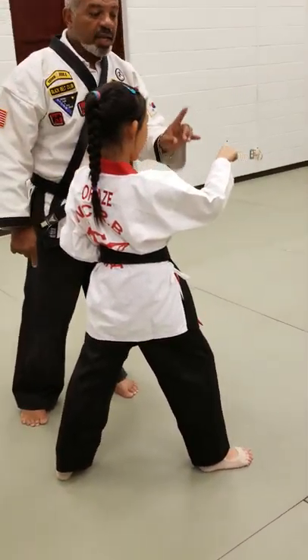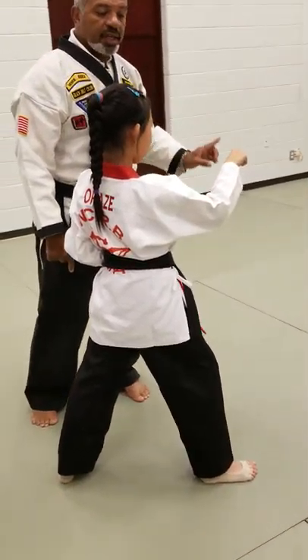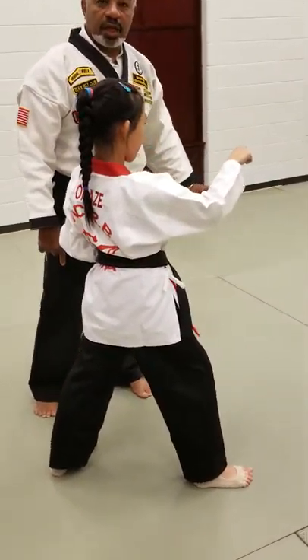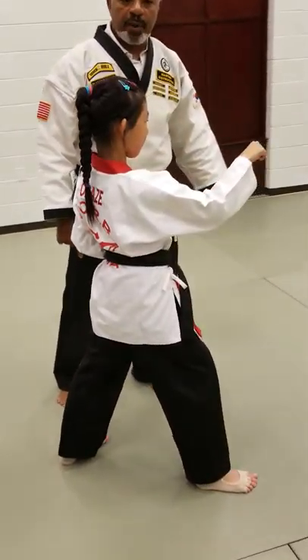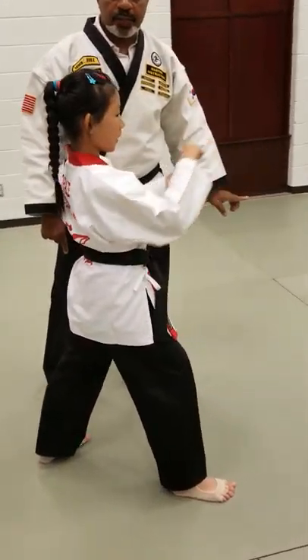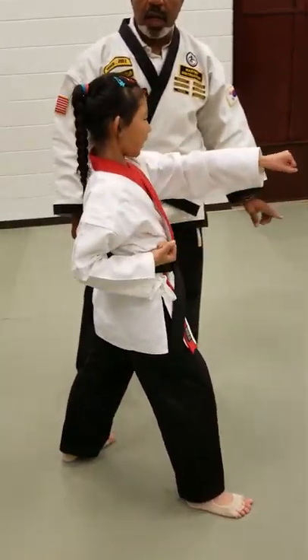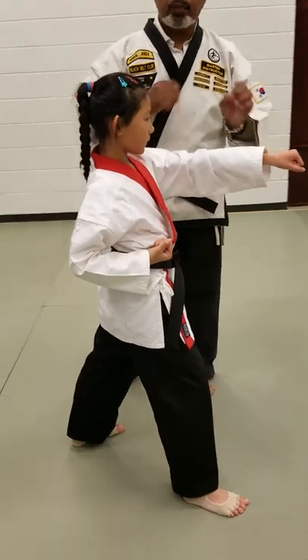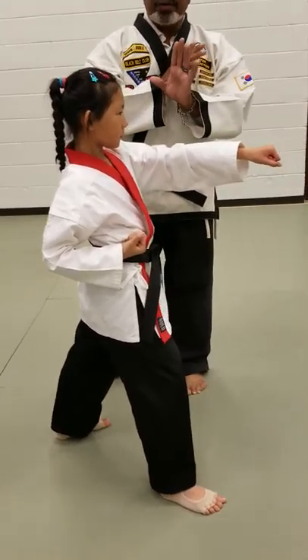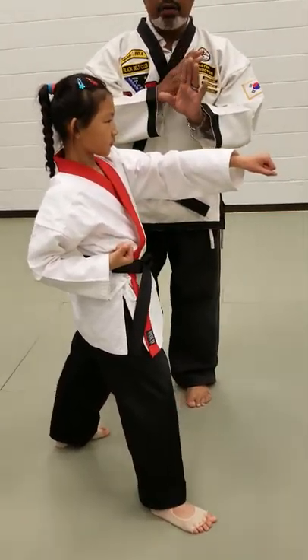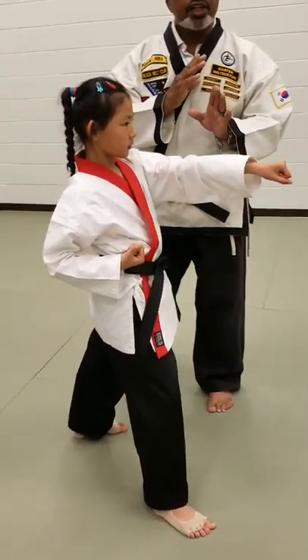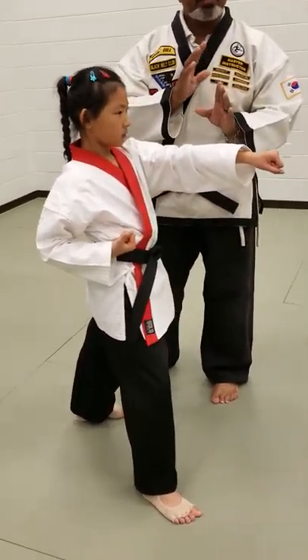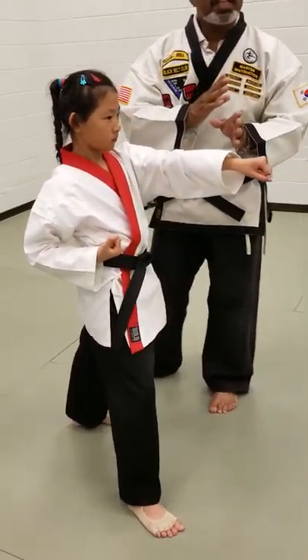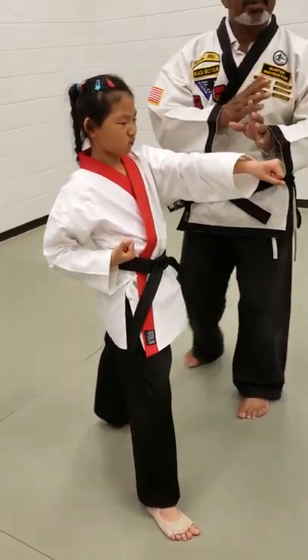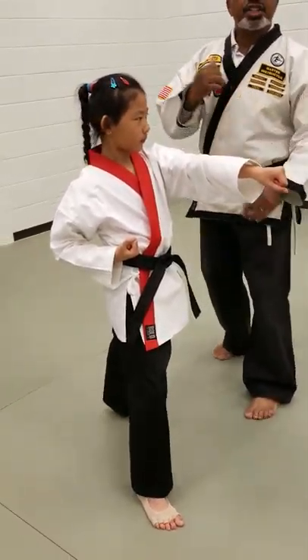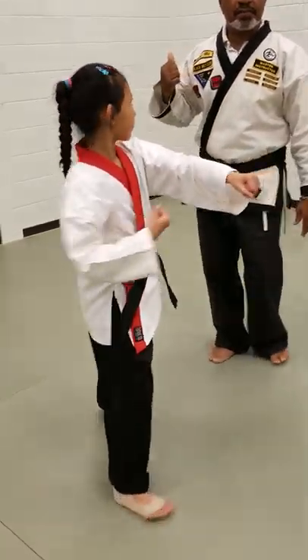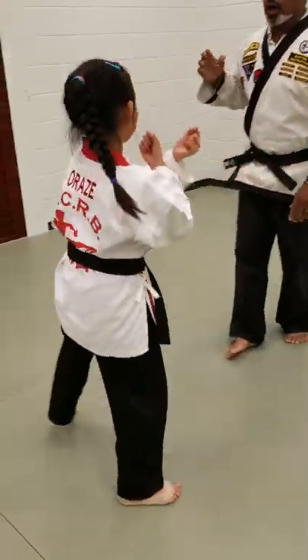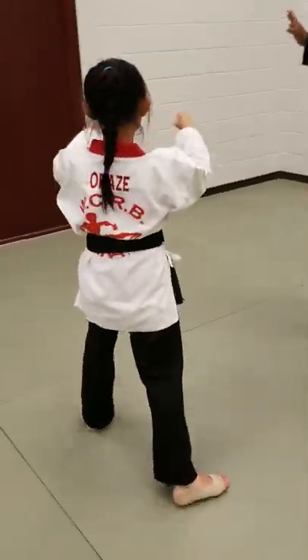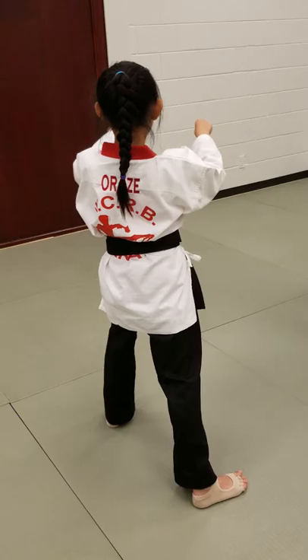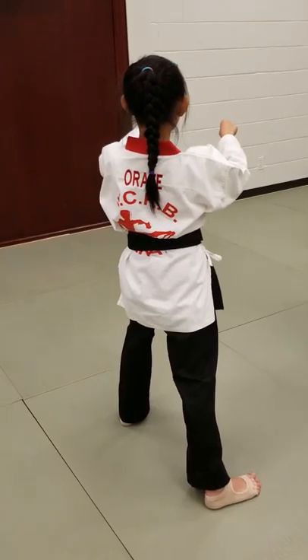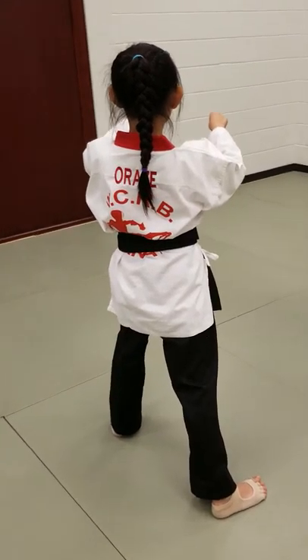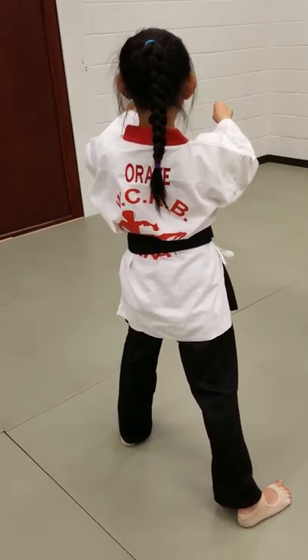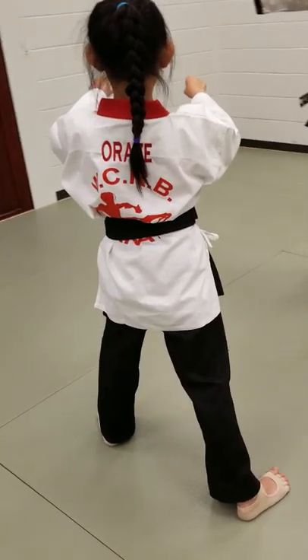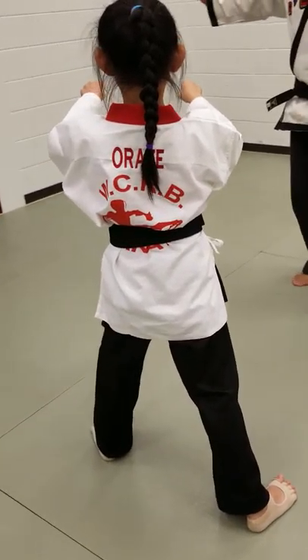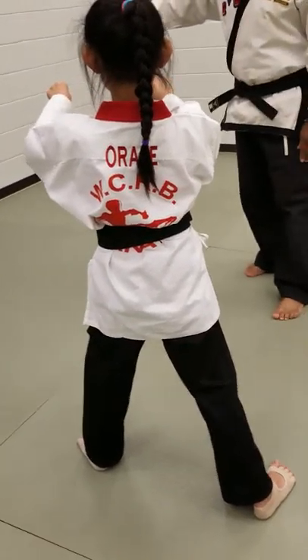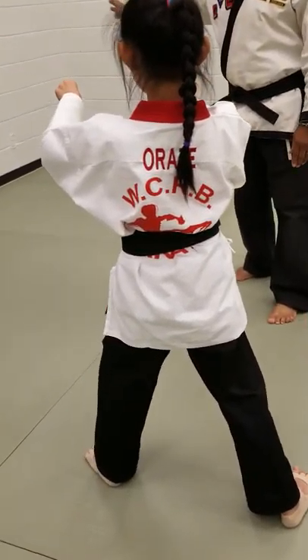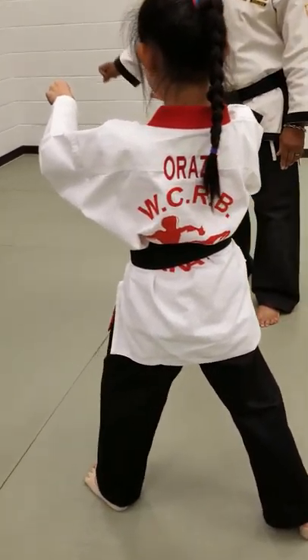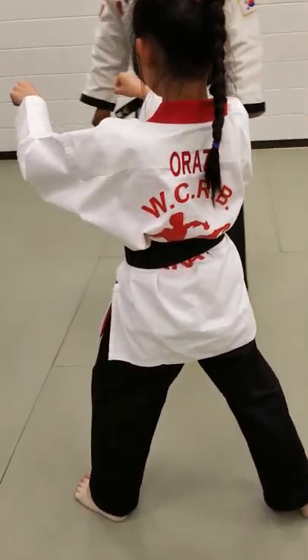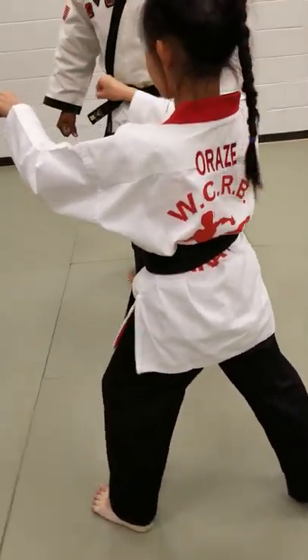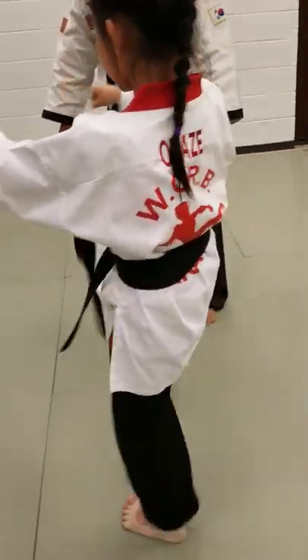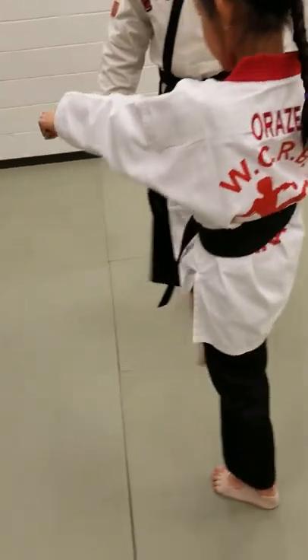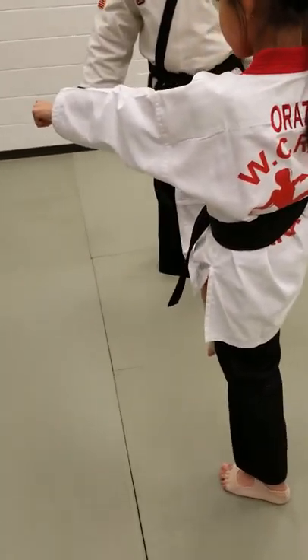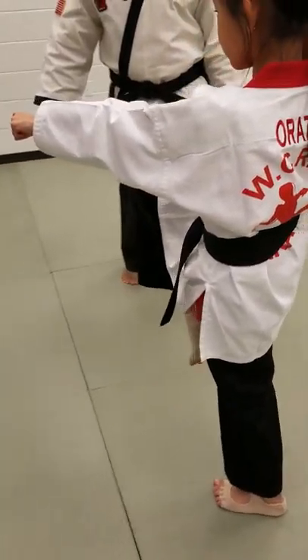Watch closely. She turns and blocks. She stays still, she punches. She prepares, she does a double shift and blocks. Then she punches.